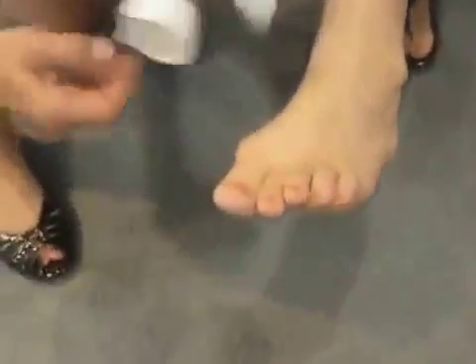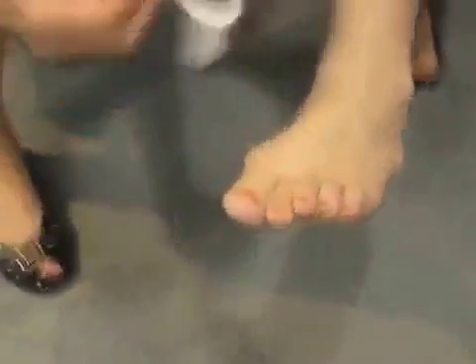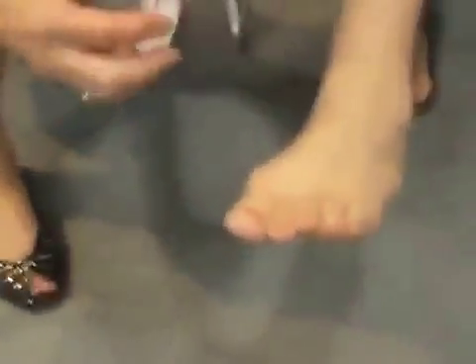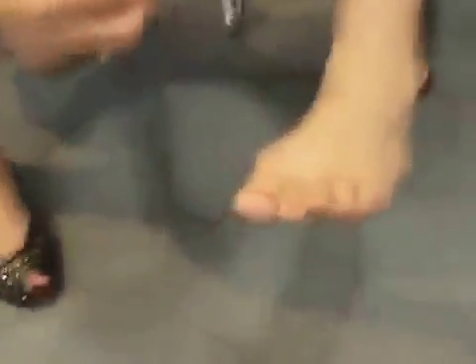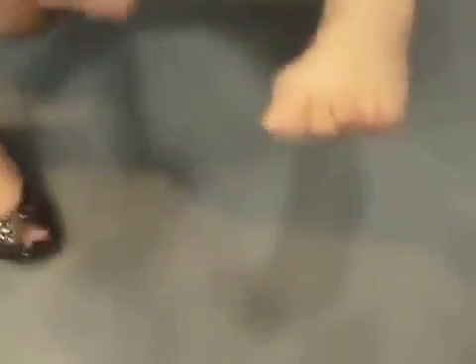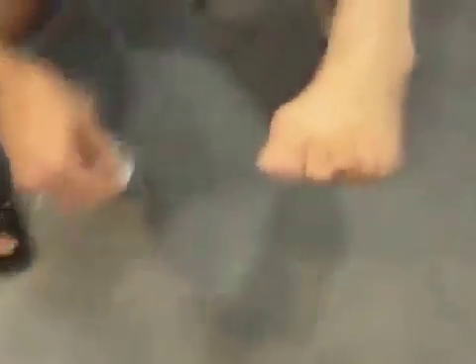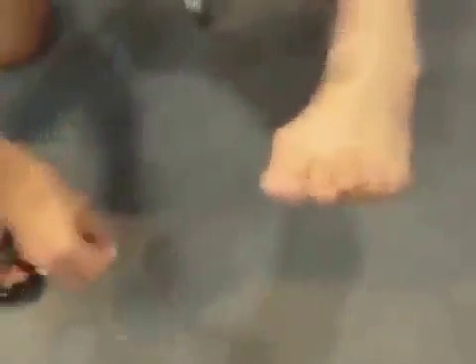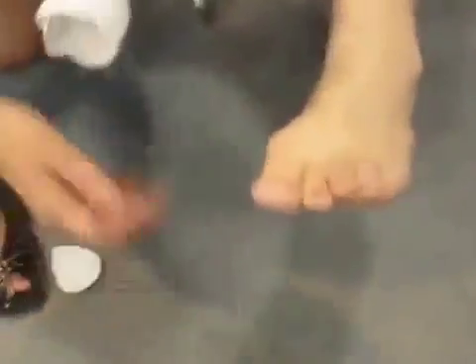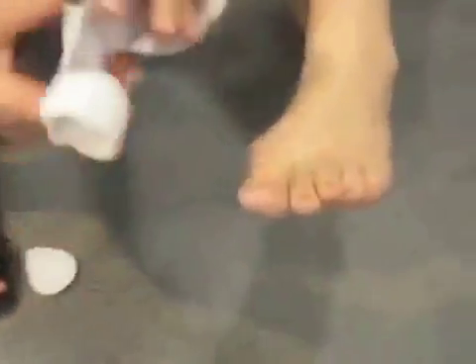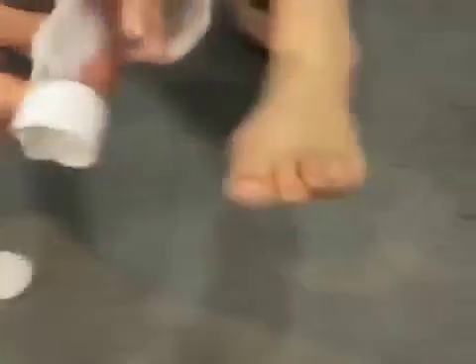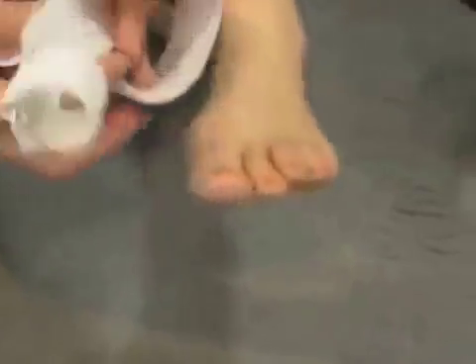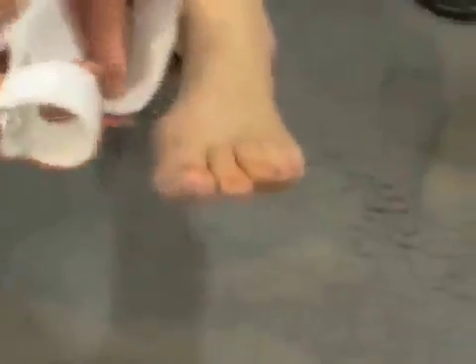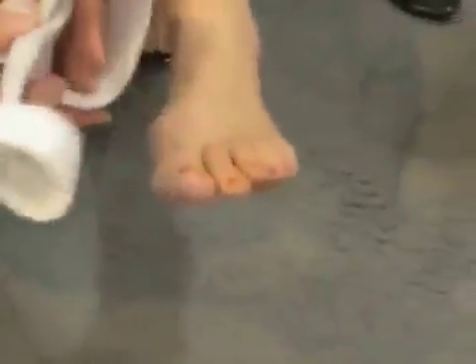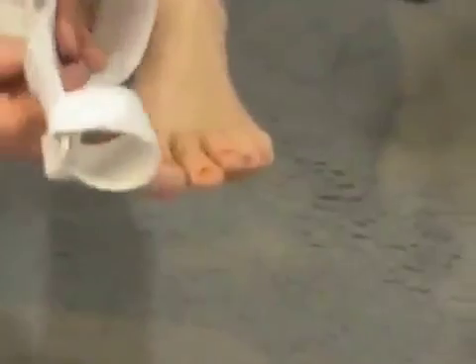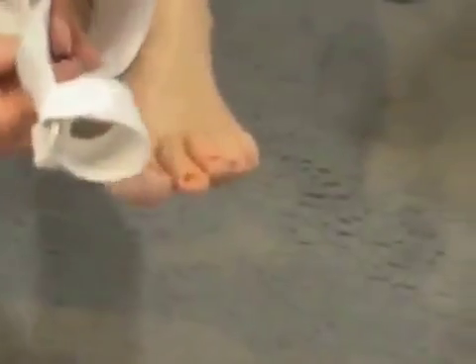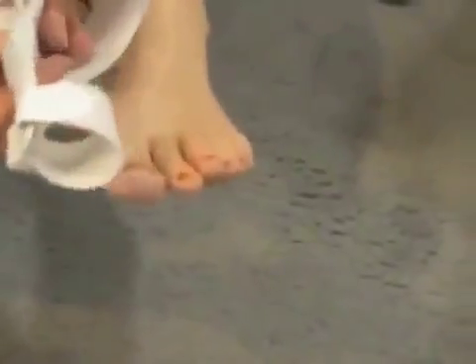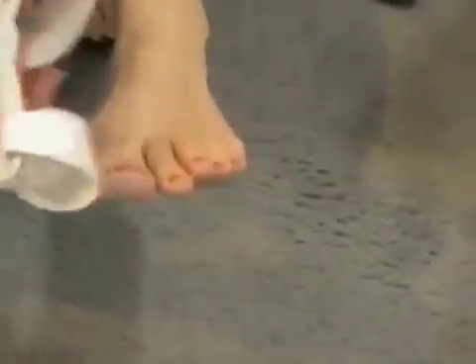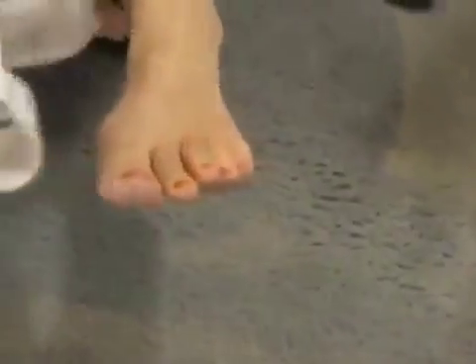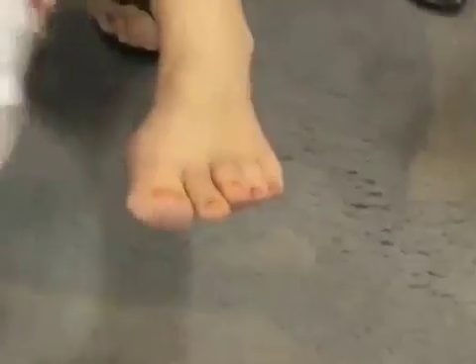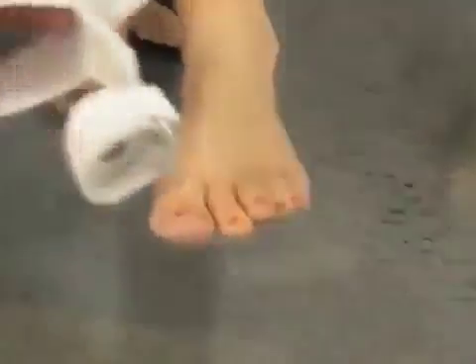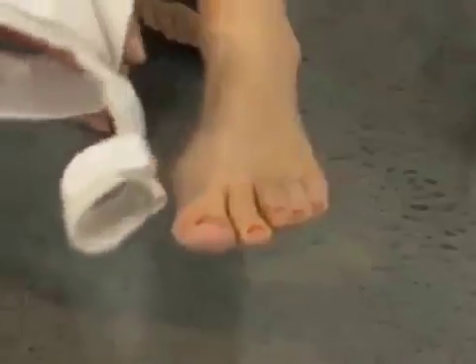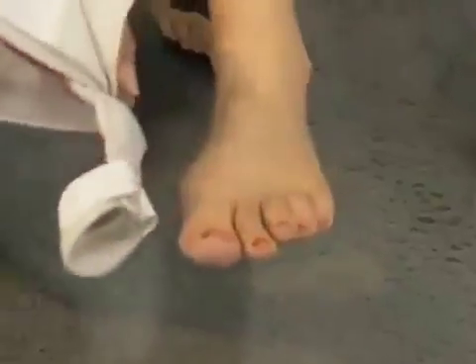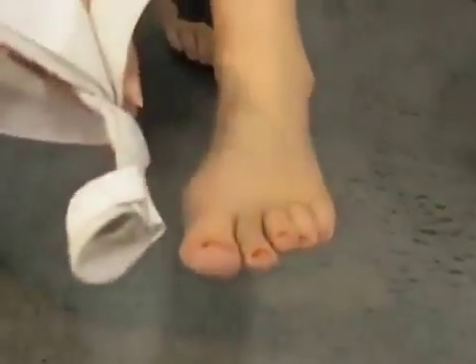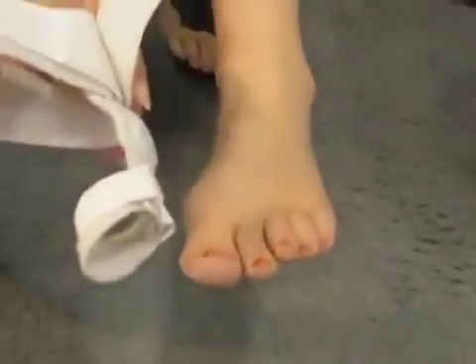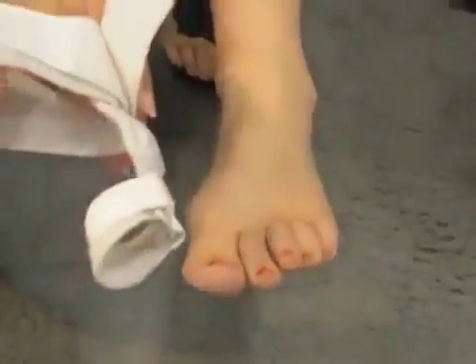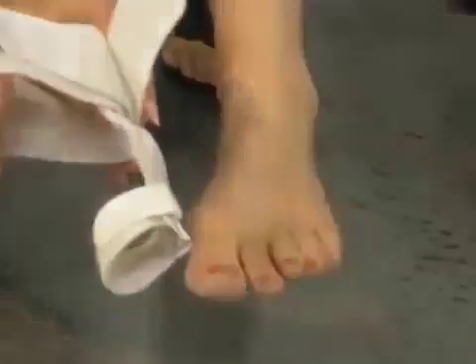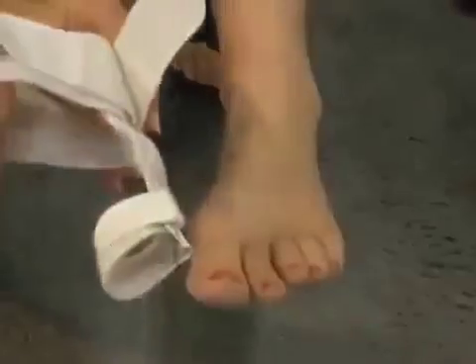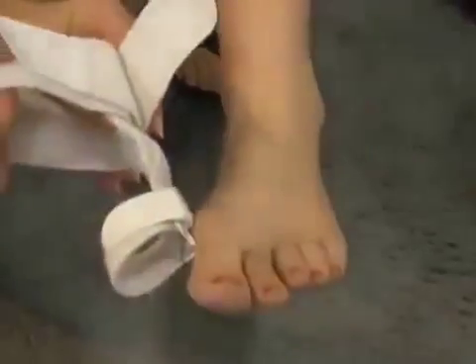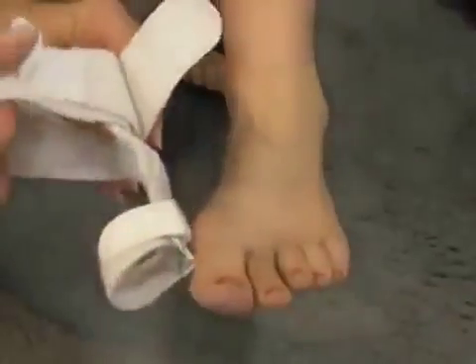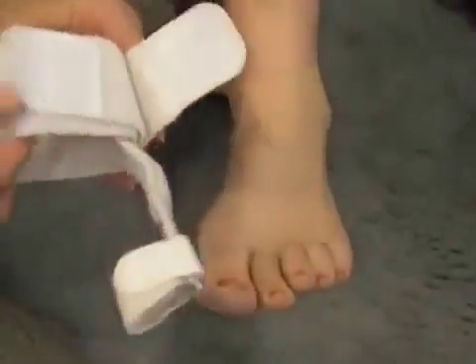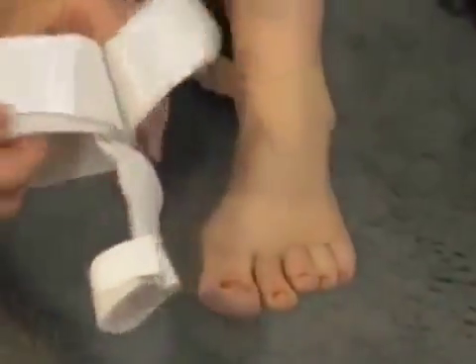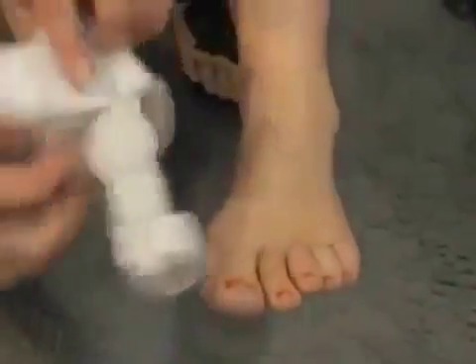It's a one-size-fits-most people. You can put it on your left foot, or you can switch it to put on your right foot, so only one splint is necessary.